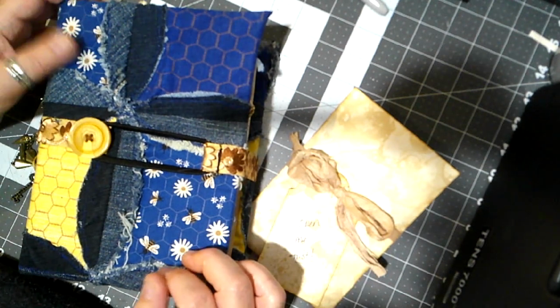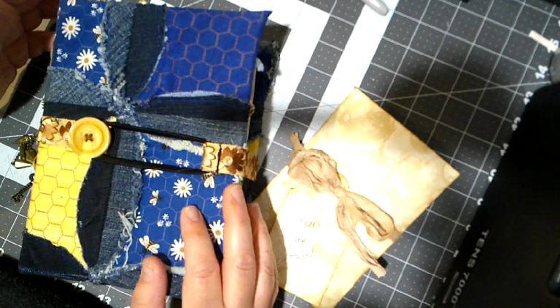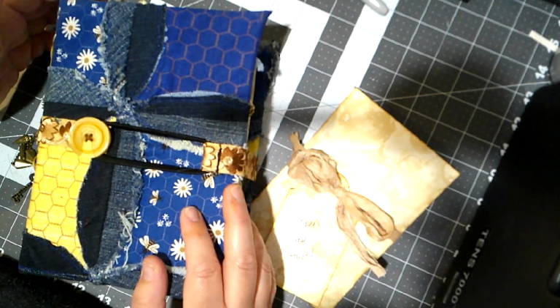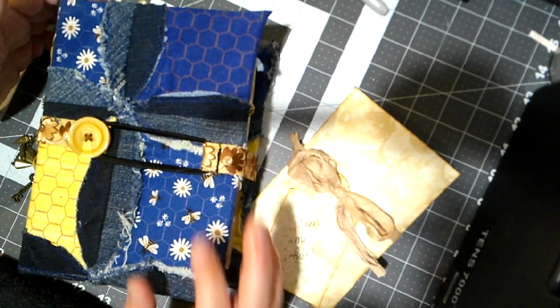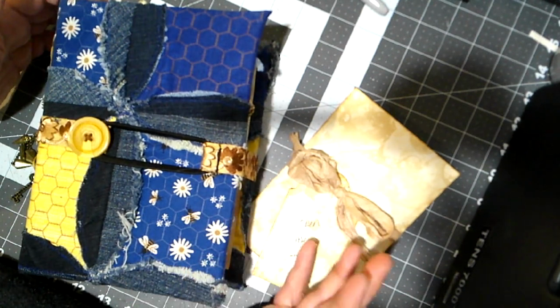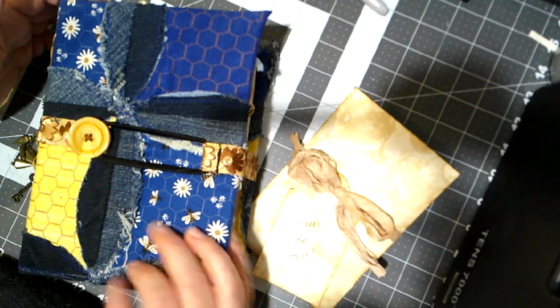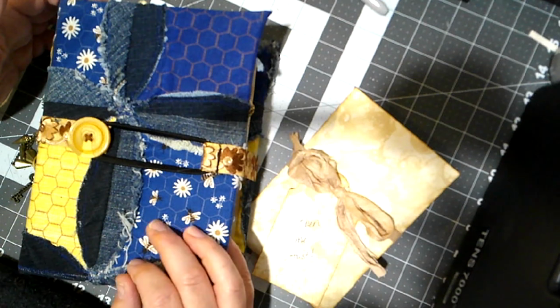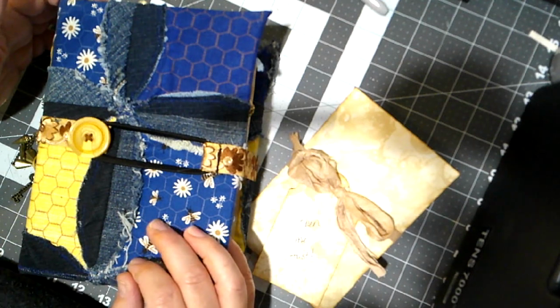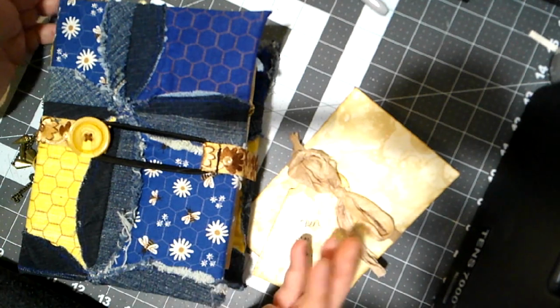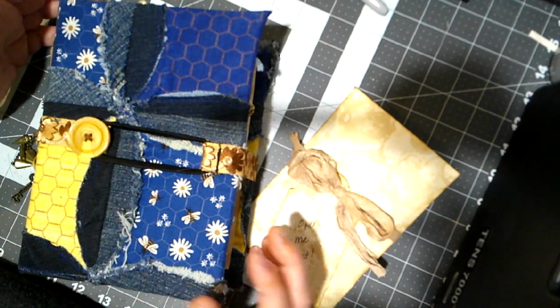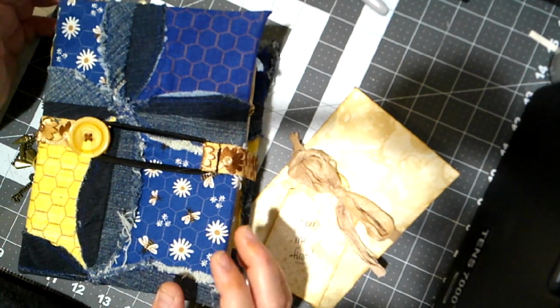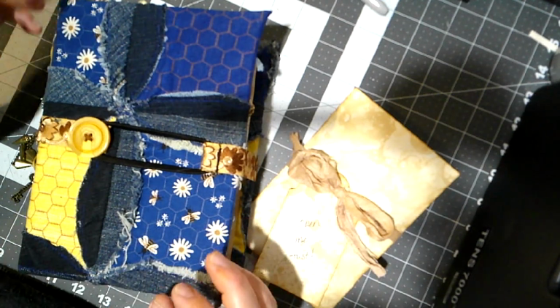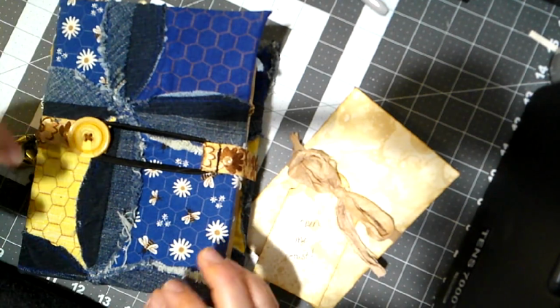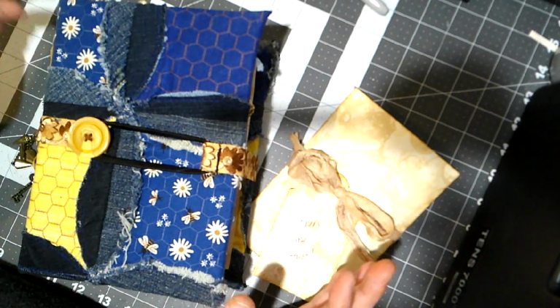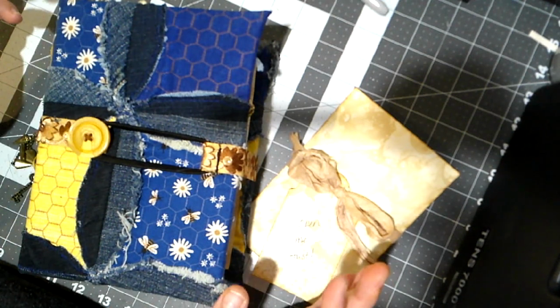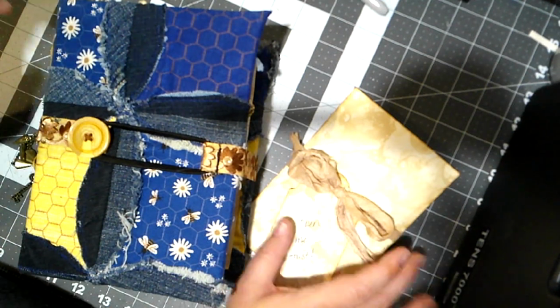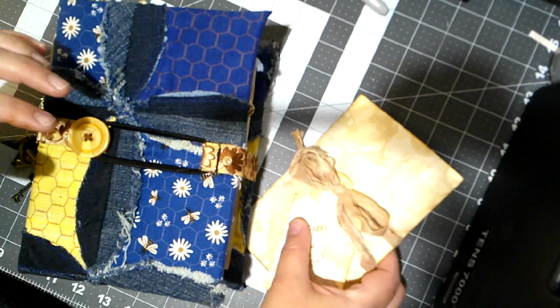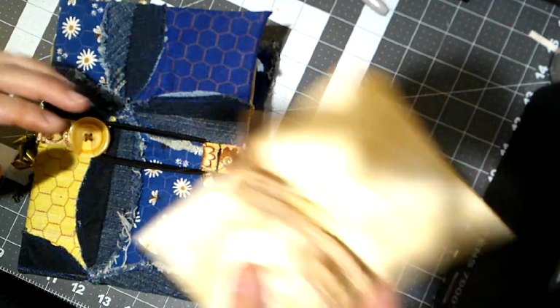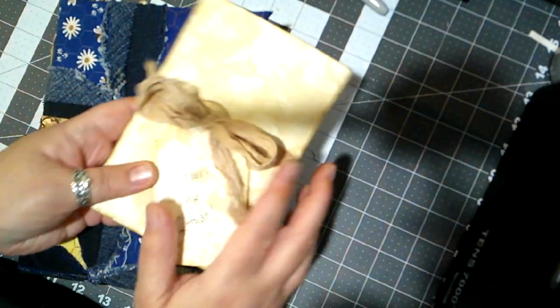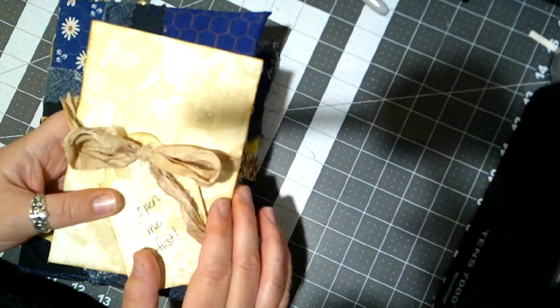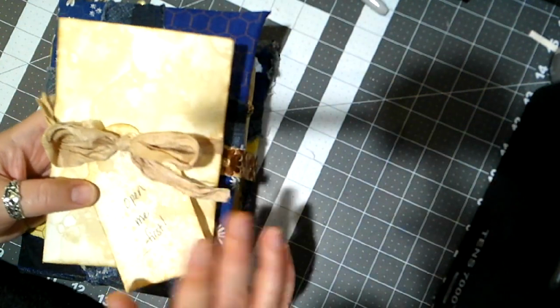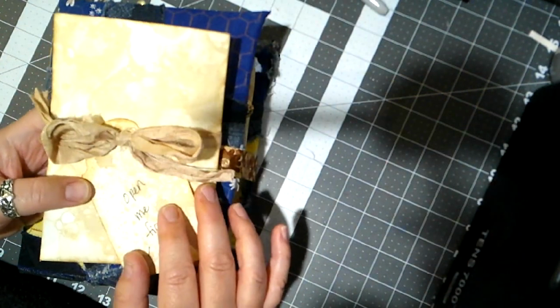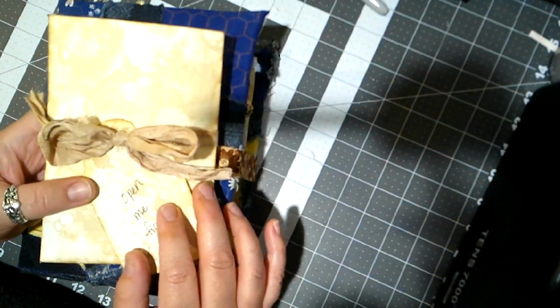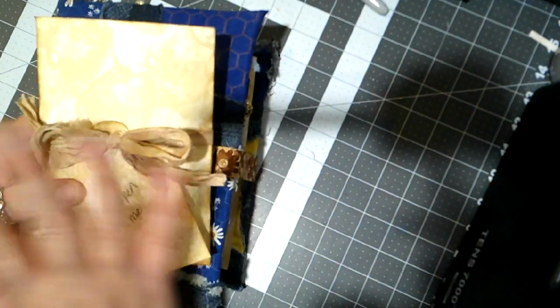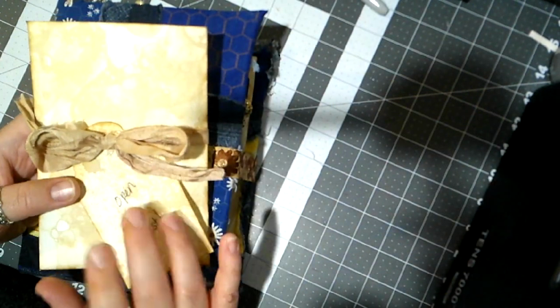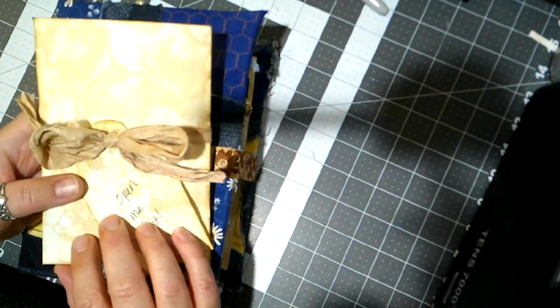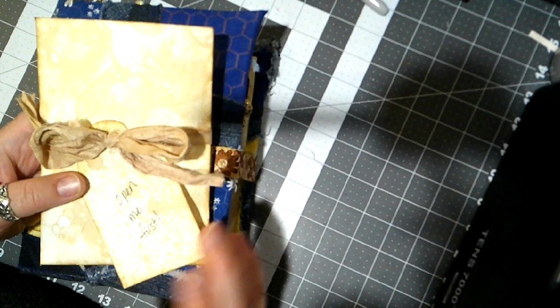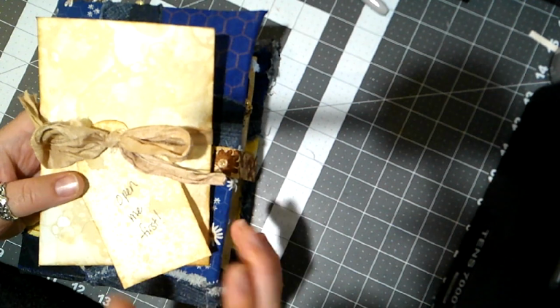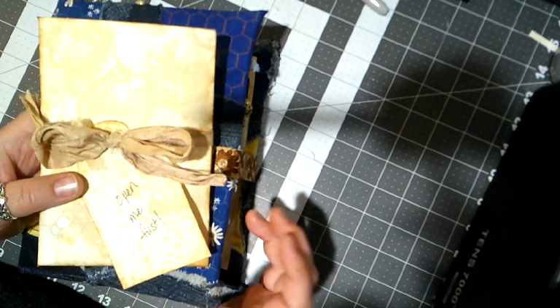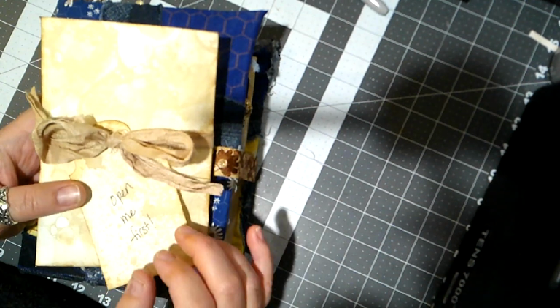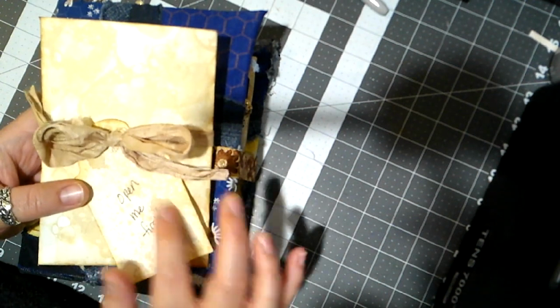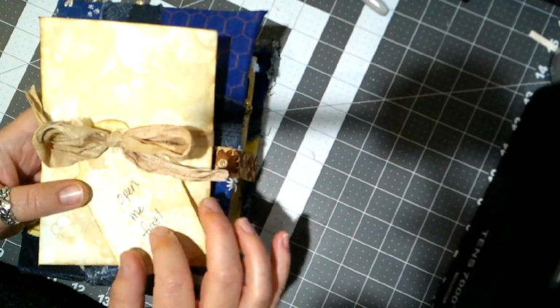I'm going to take you on a flip-through journey of the journal and what I'll be sending her. I have this little package prepared for her — just a coin envelope I made out of some coffee and bubble-dyed paper. It says 'open me first.'